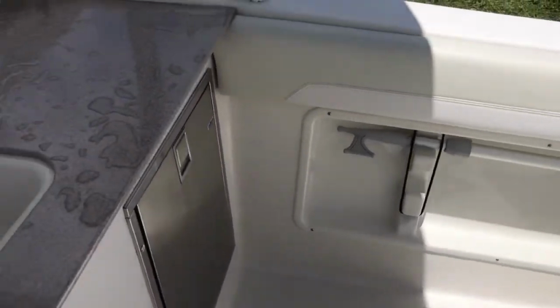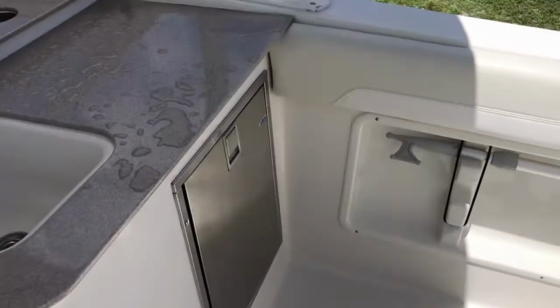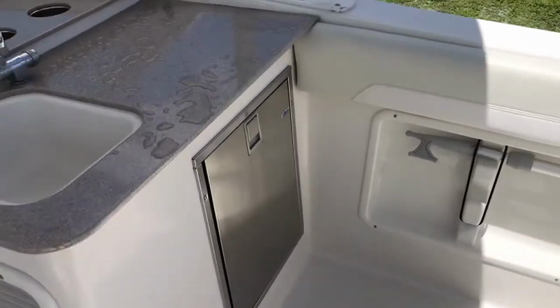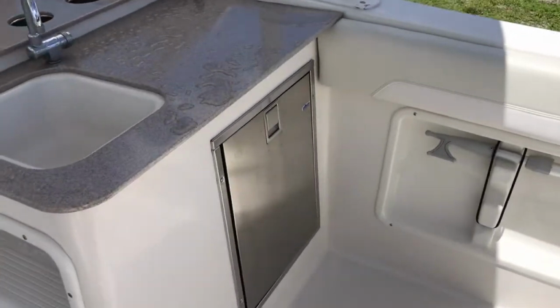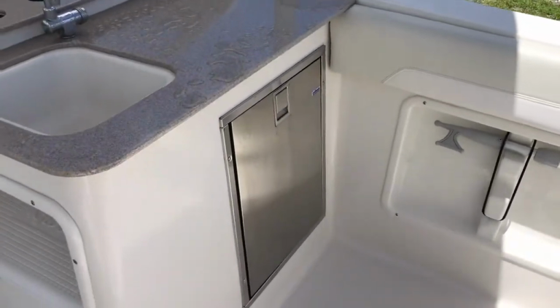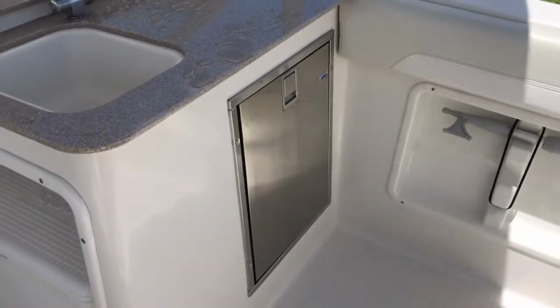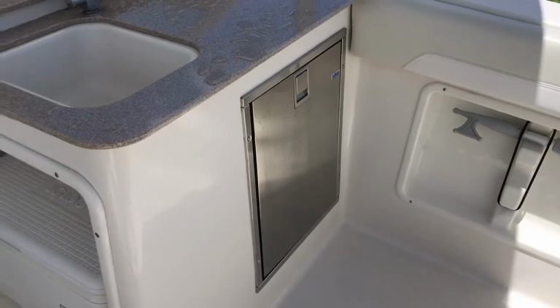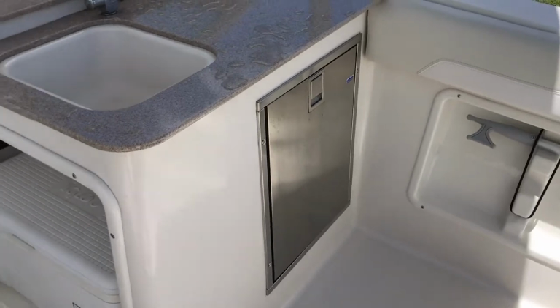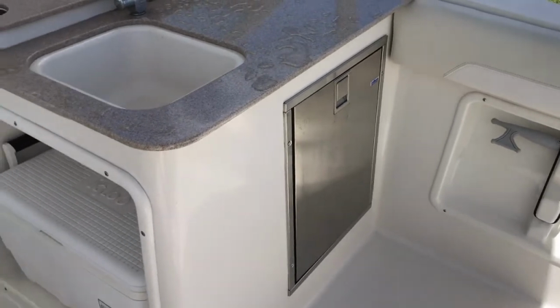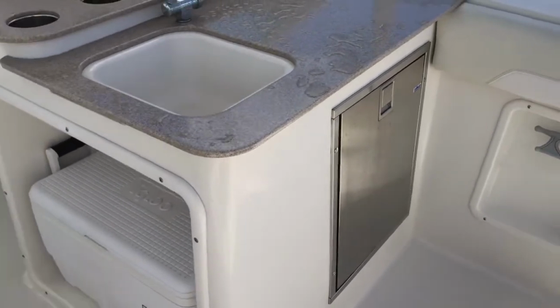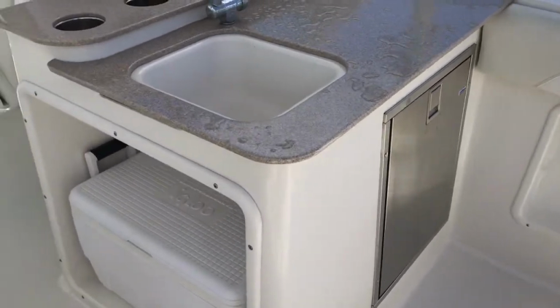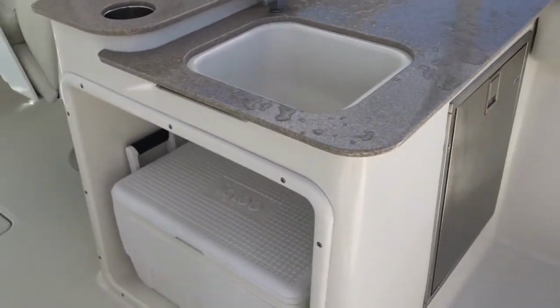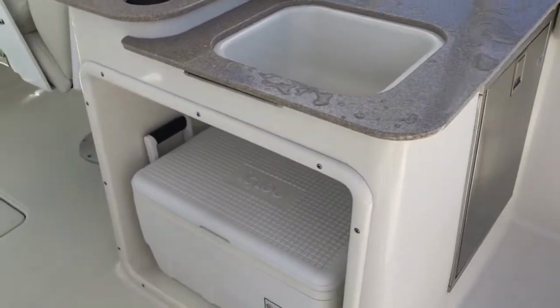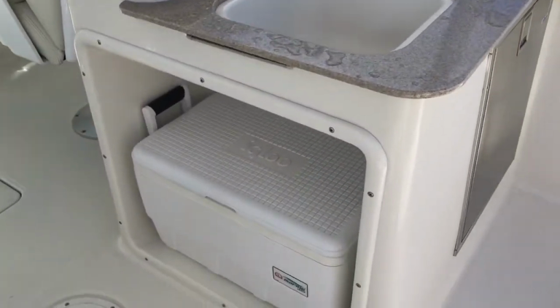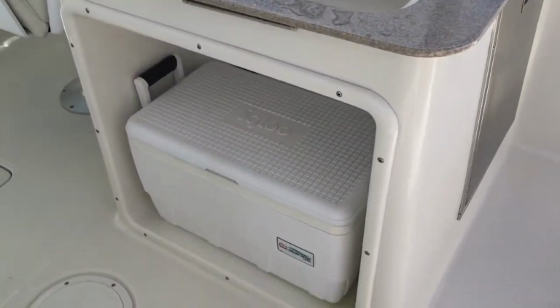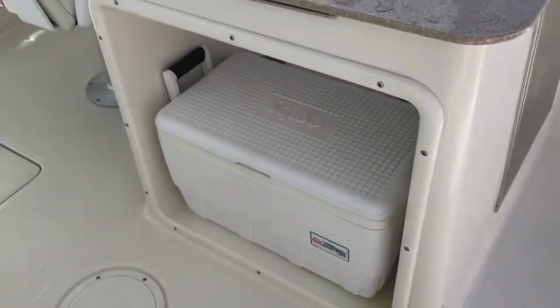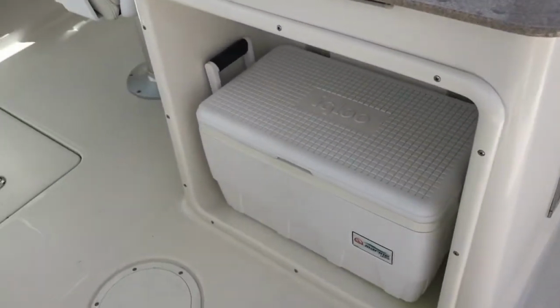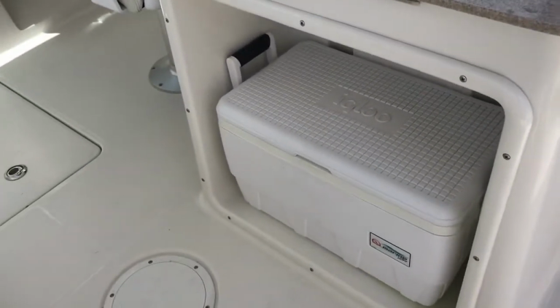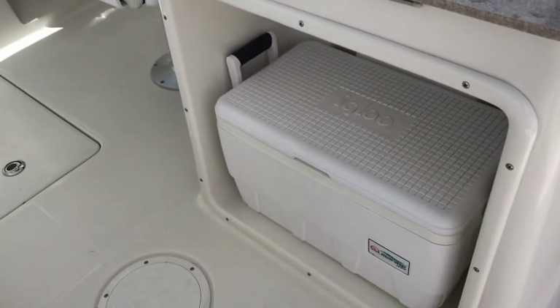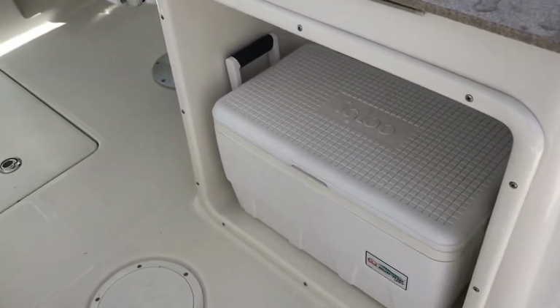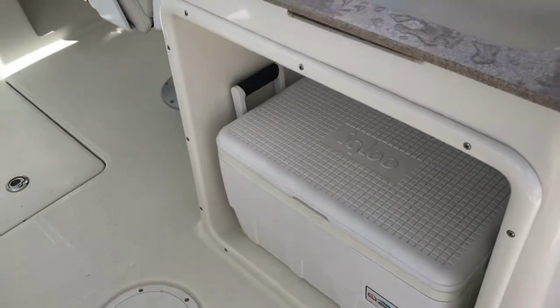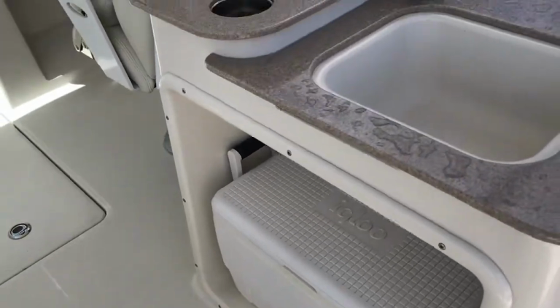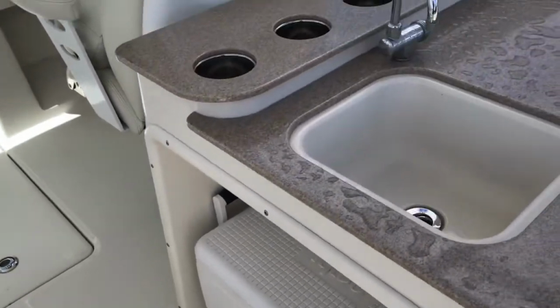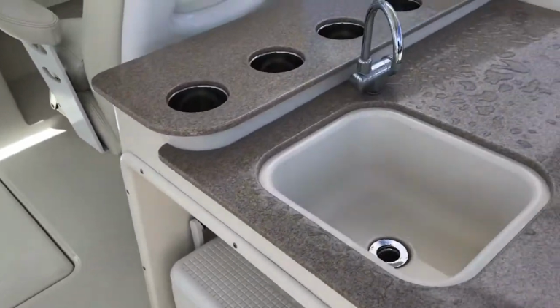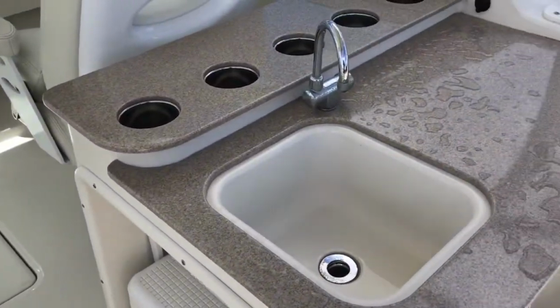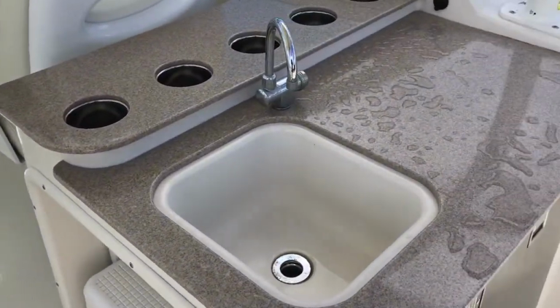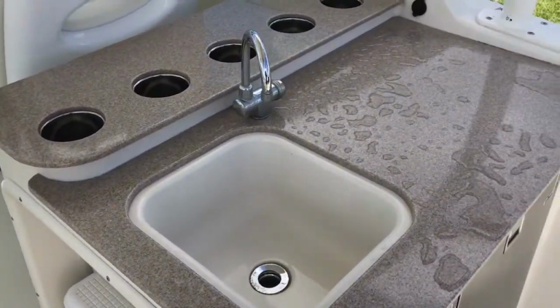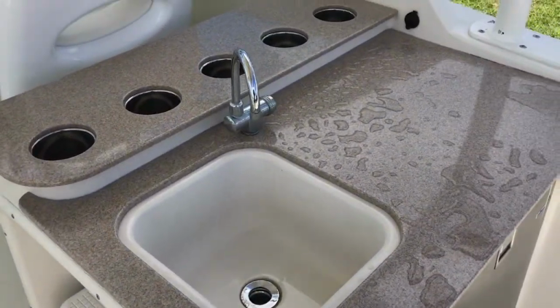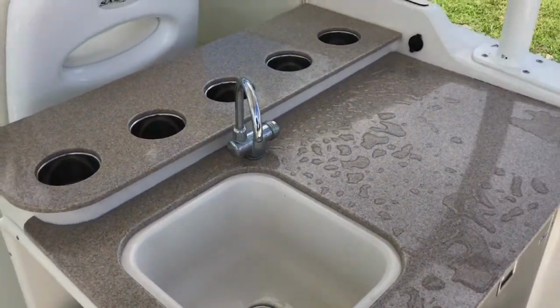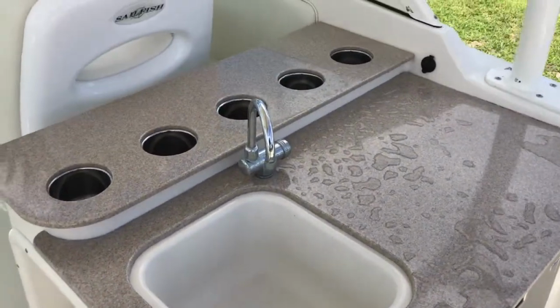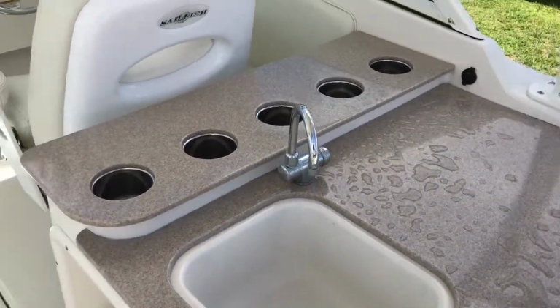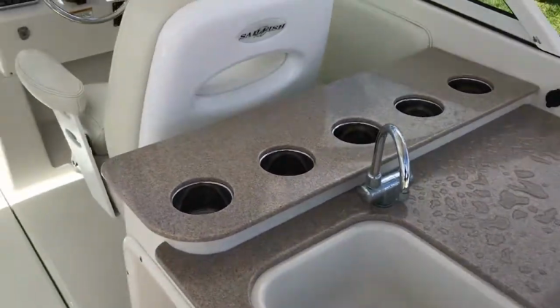This boat has the optional refrigerator and freezer, along with a storage area for a cooler. And a wet bar with a freshwater sink.